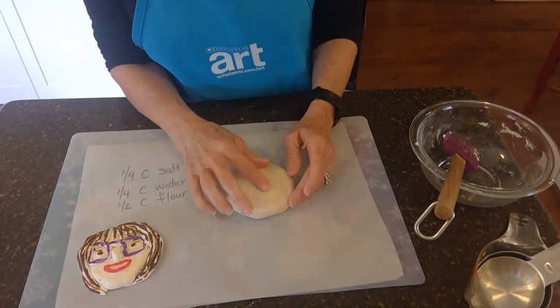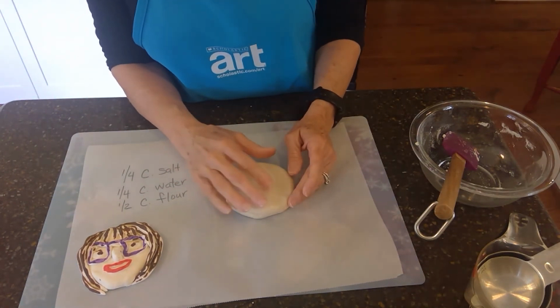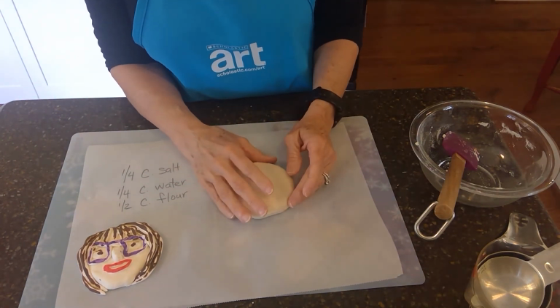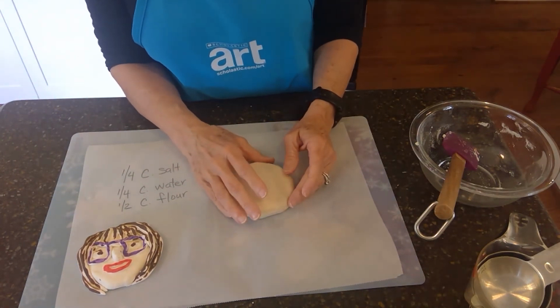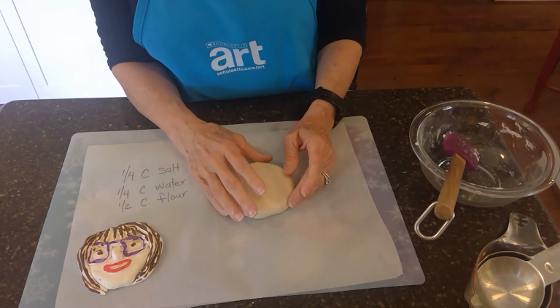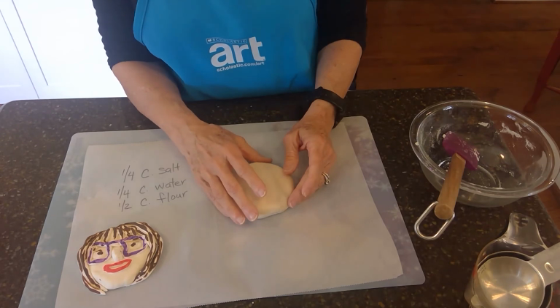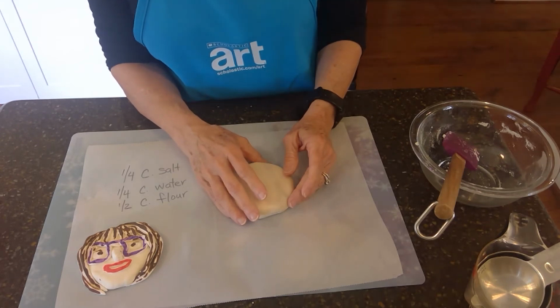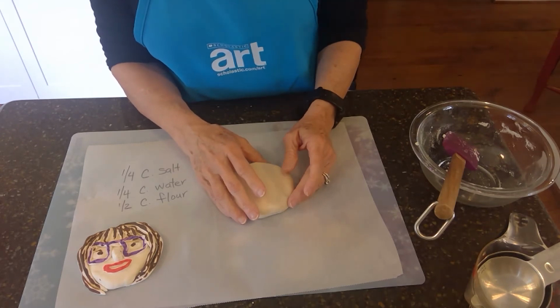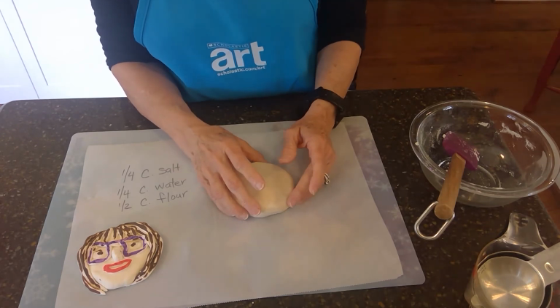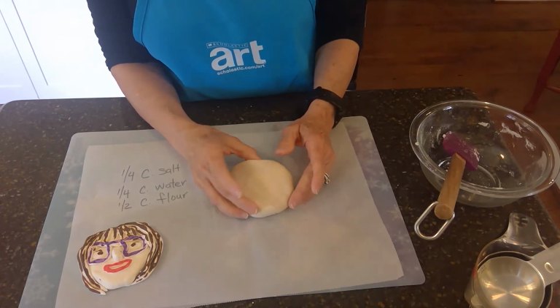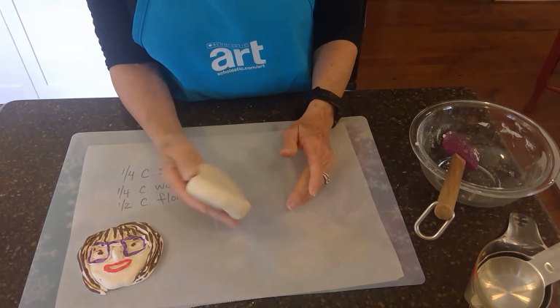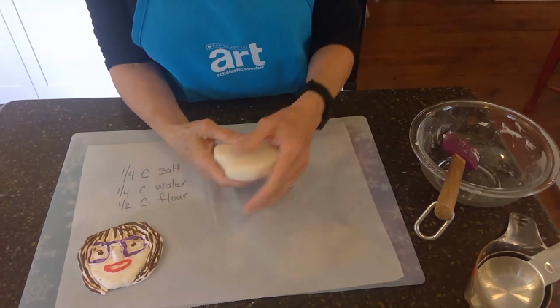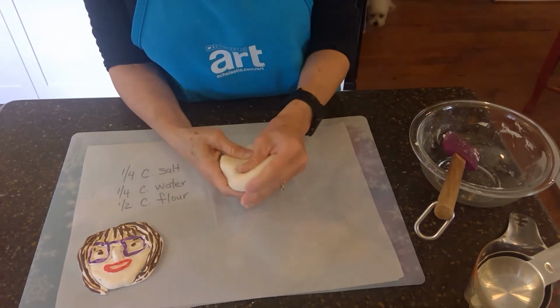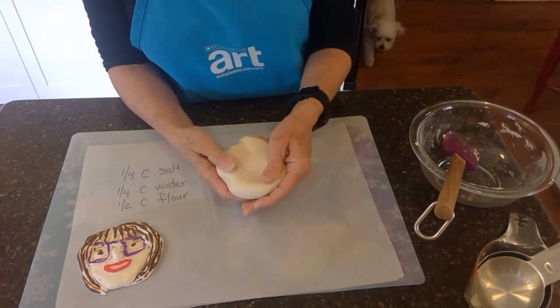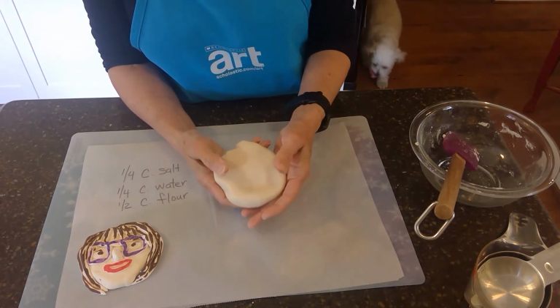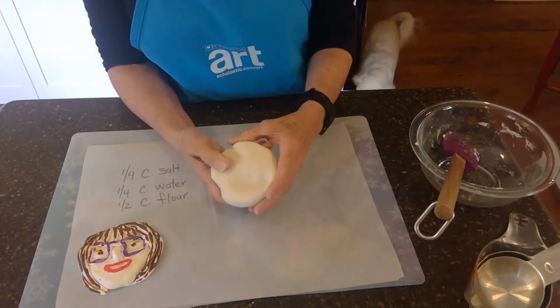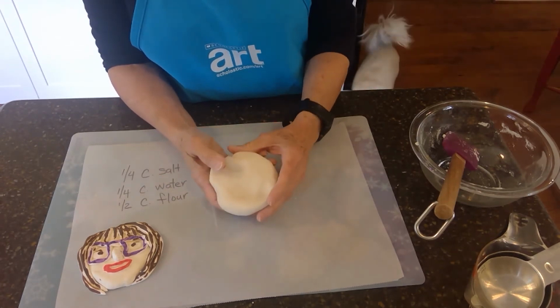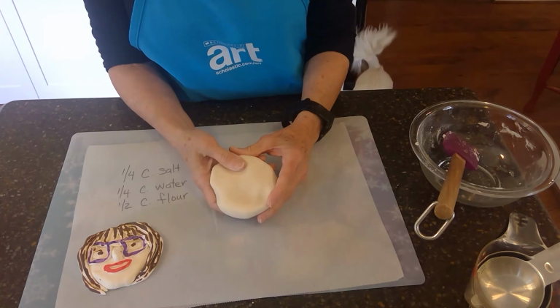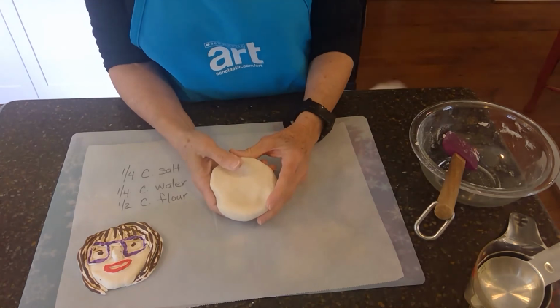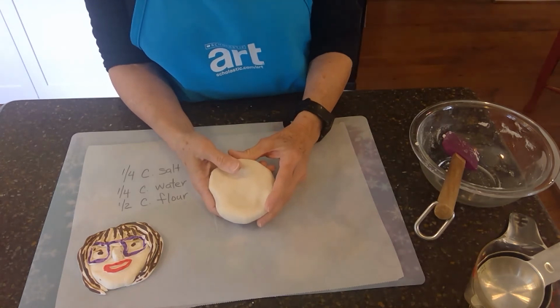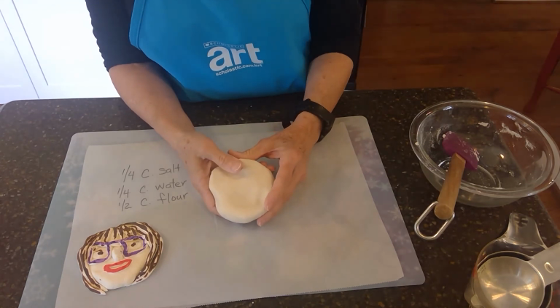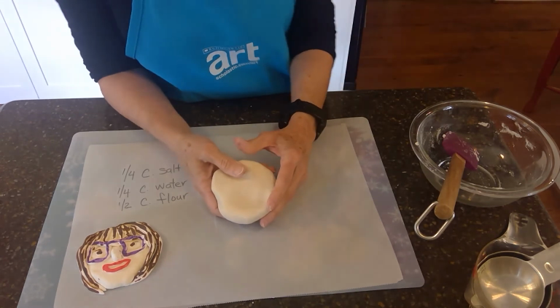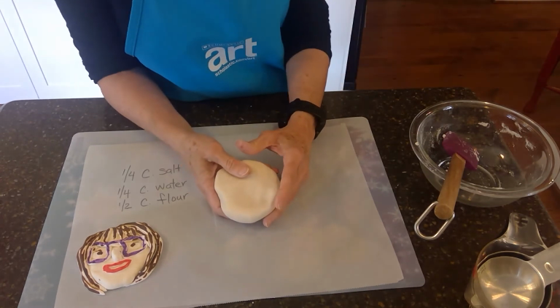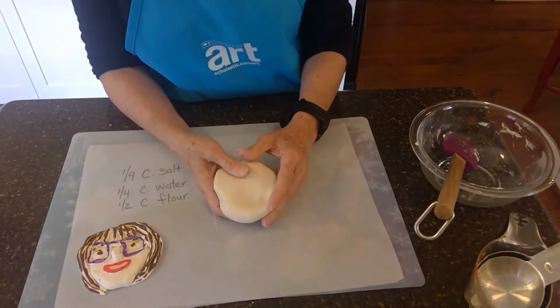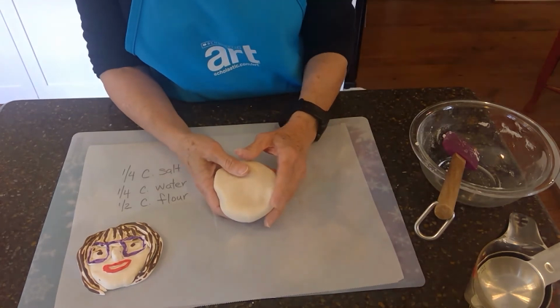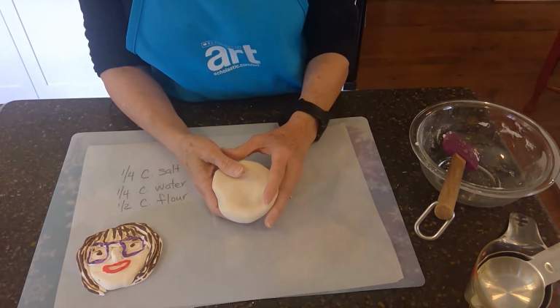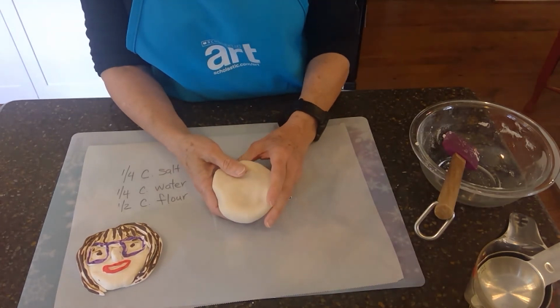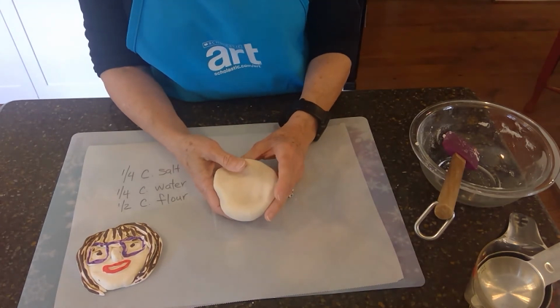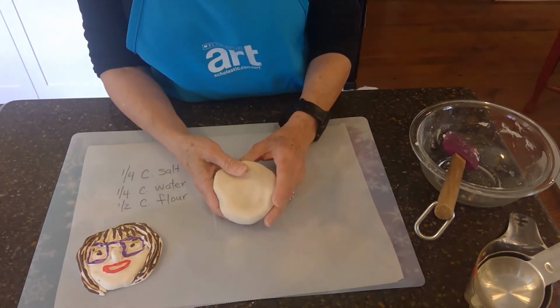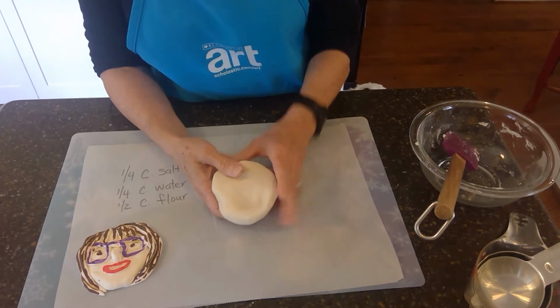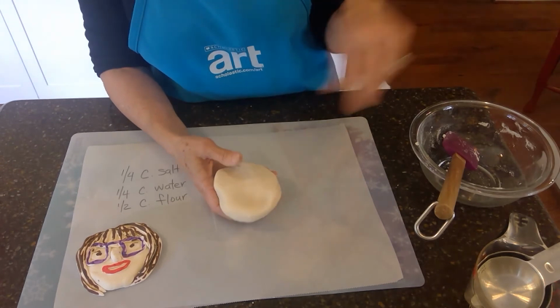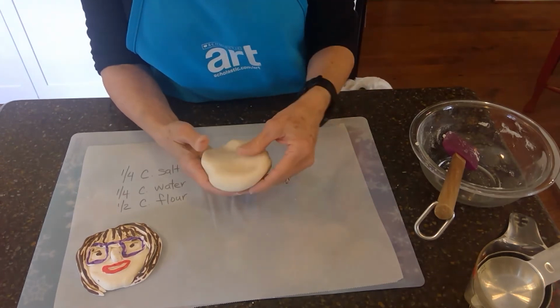Also, if you would like some color in this, you could put a drop of food coloring in it. If your family has some food coloring in the cupboard somewhere, you could put that in. Actually, I would probably mix it in with the water when I mixed it together.